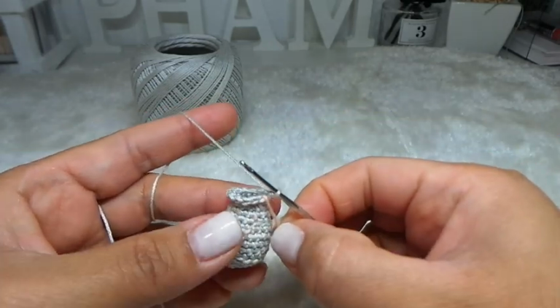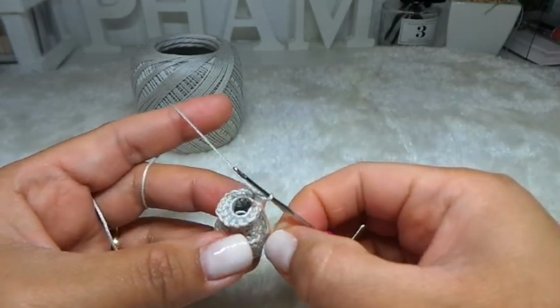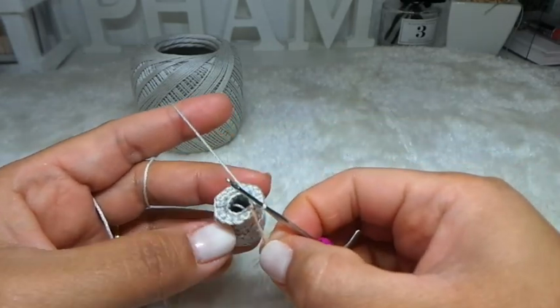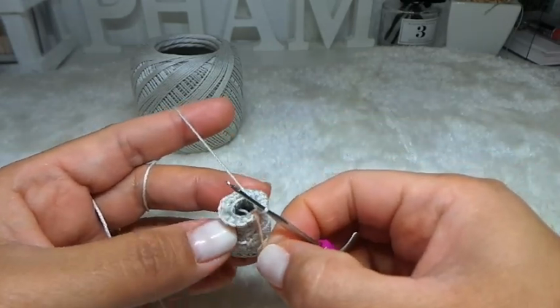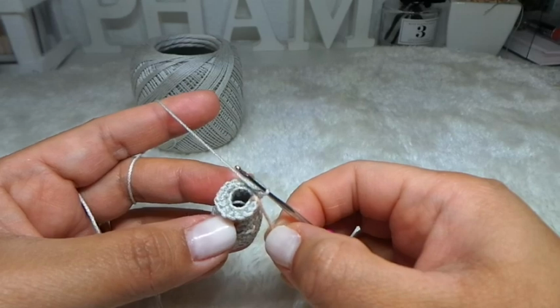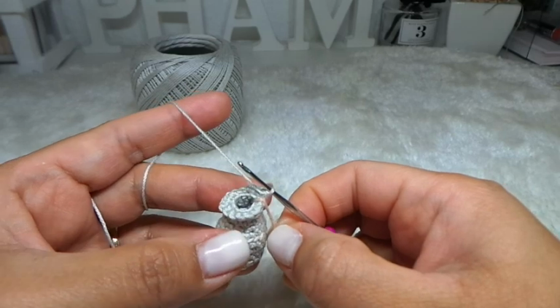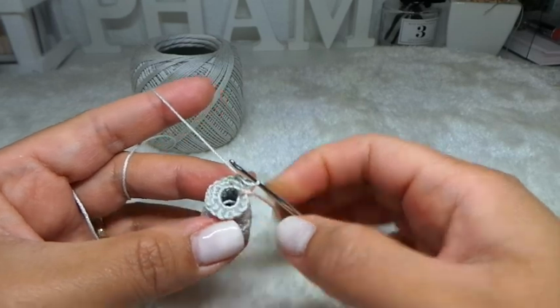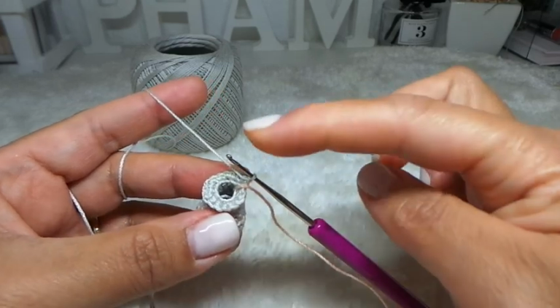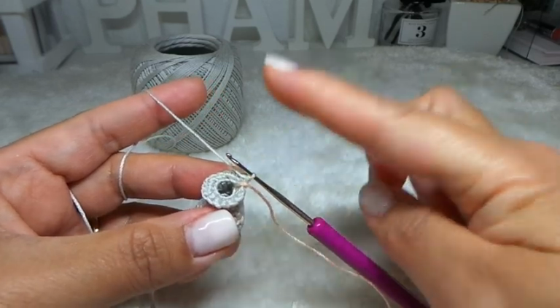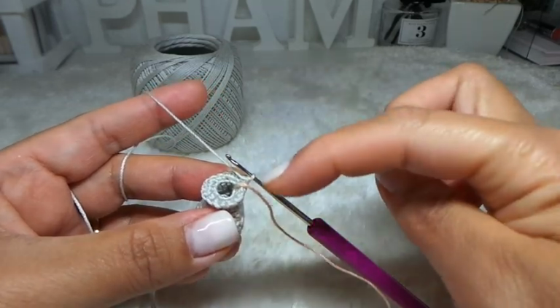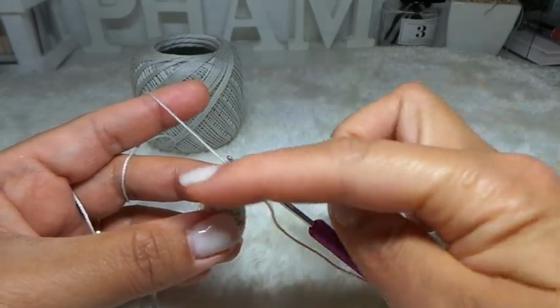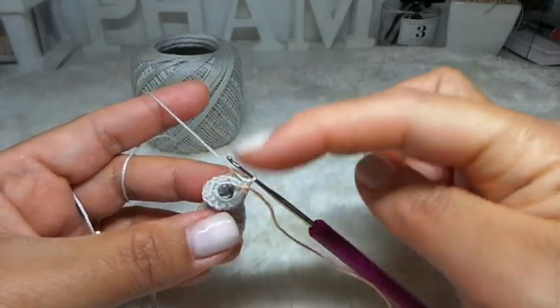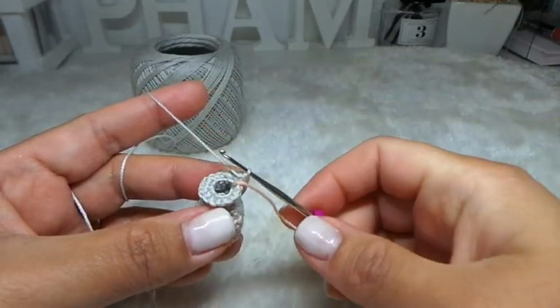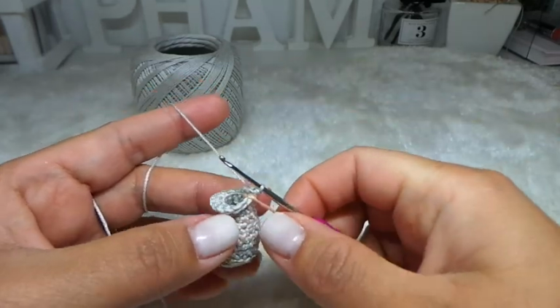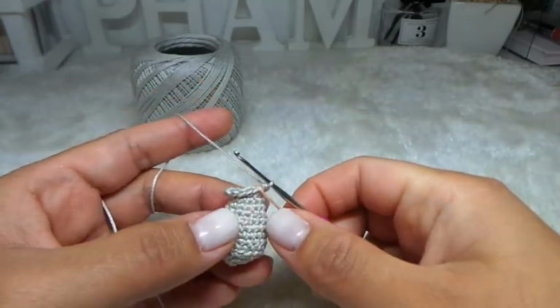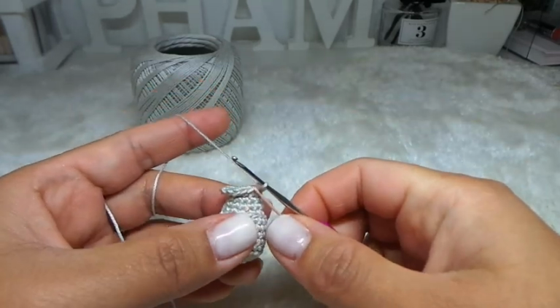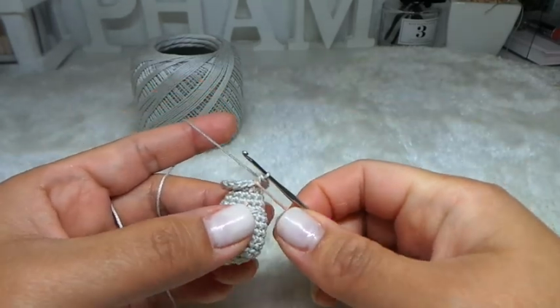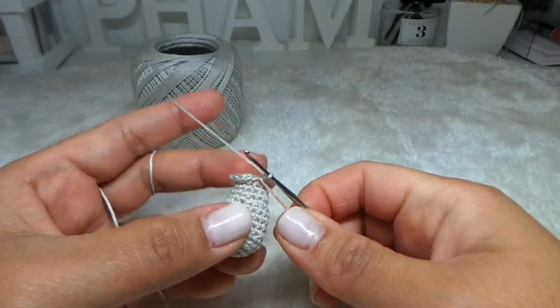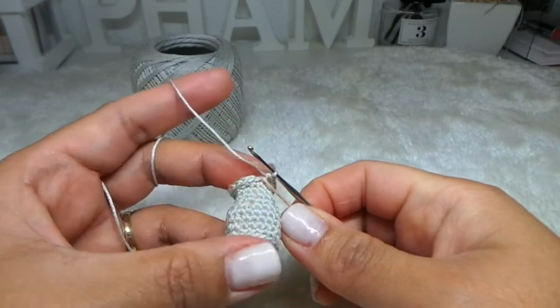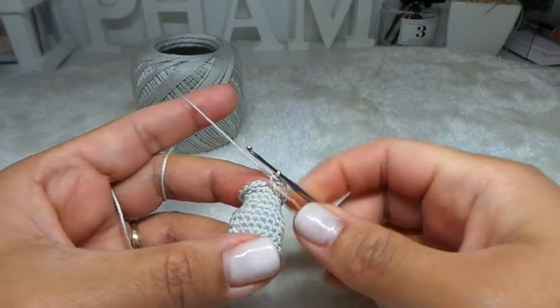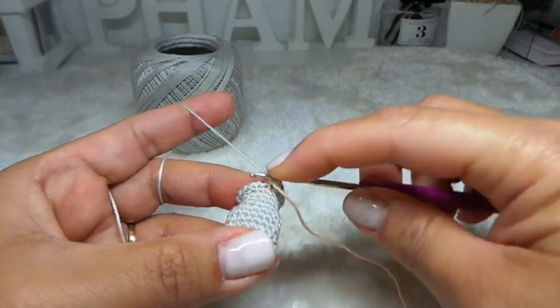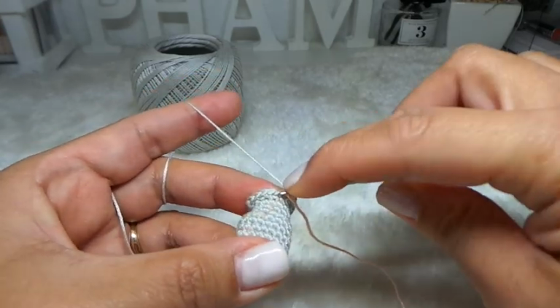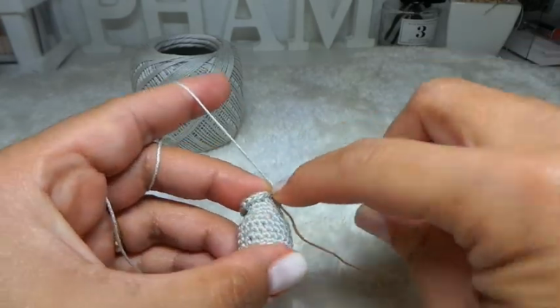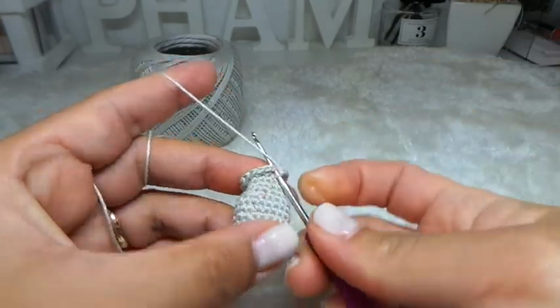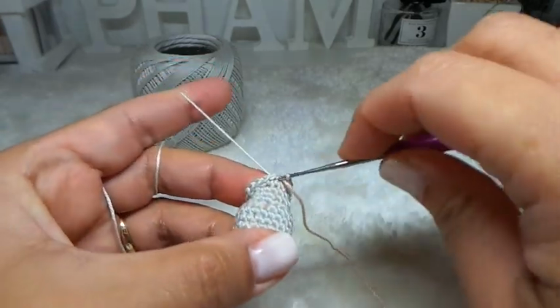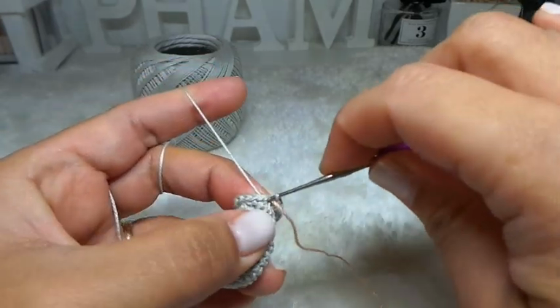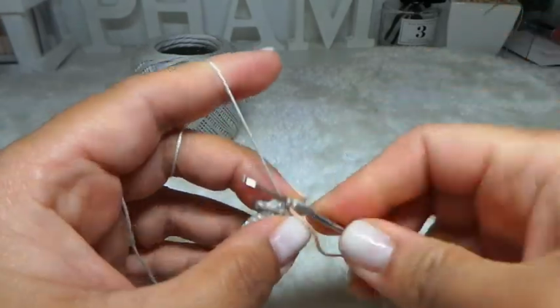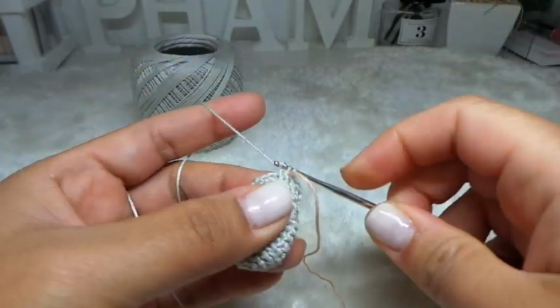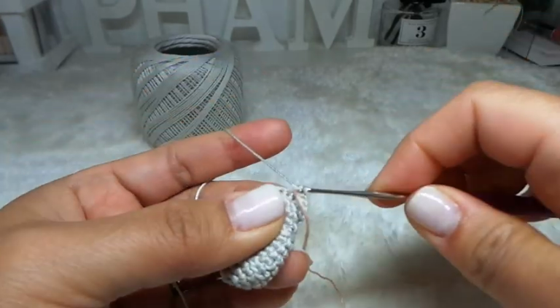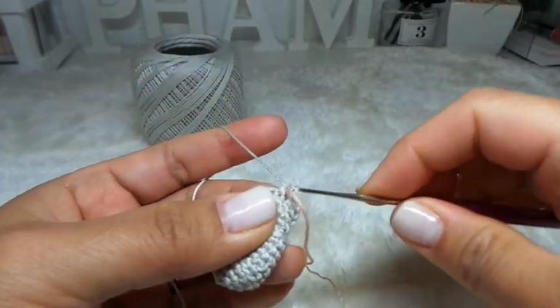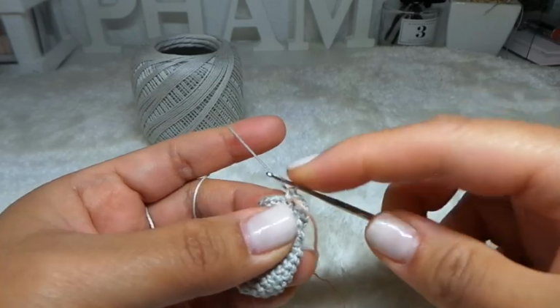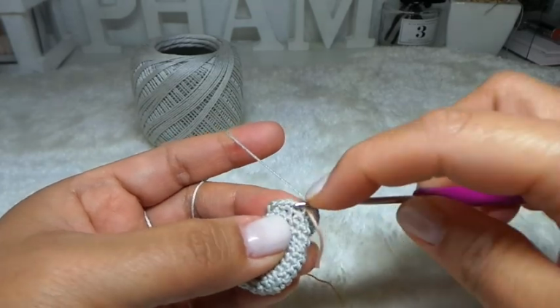Next rows 14 and 15: I'm going to make 1 single crochet all the way around. Each round you still have 18 stitches. Go ahead and do your two rounds of 1 single crochet.